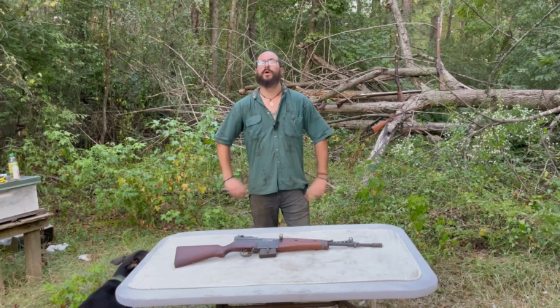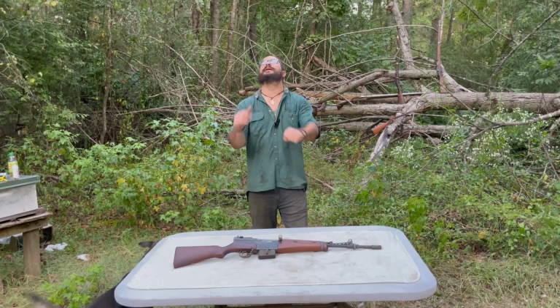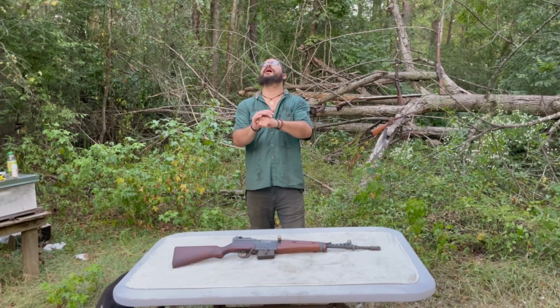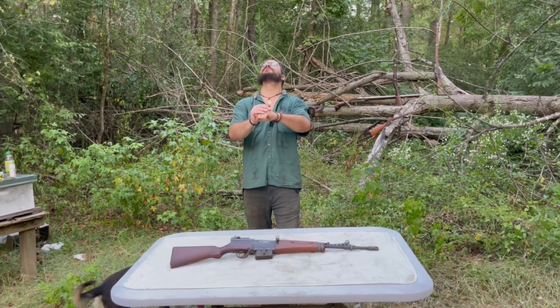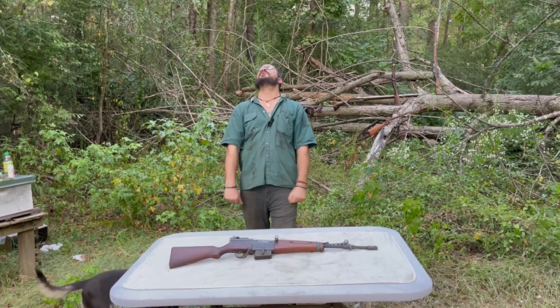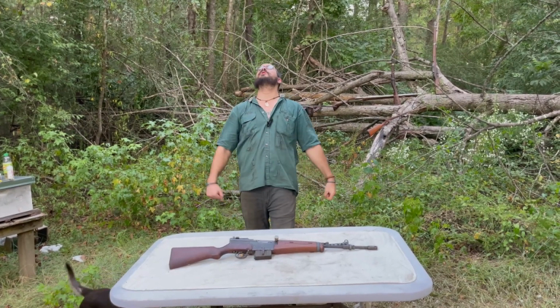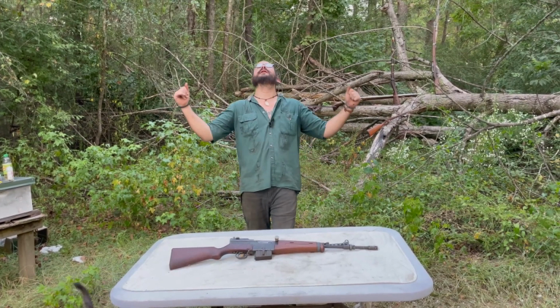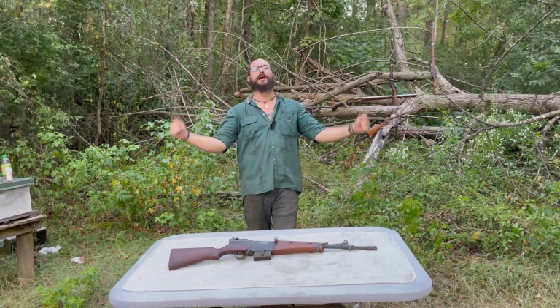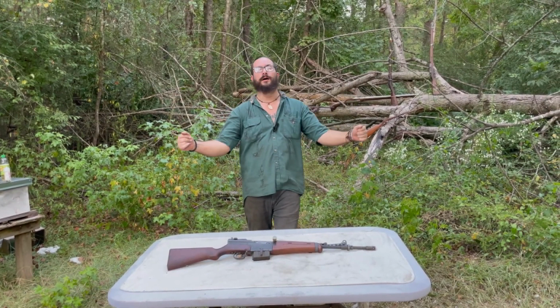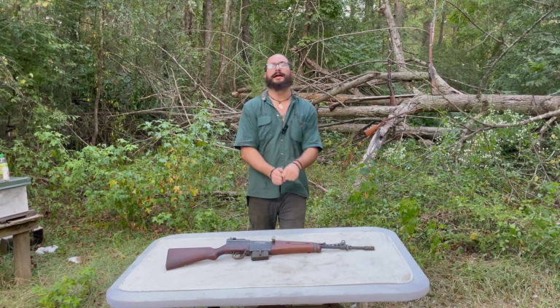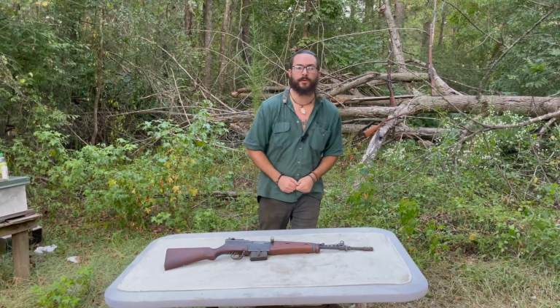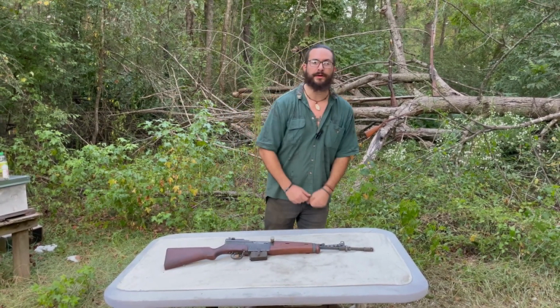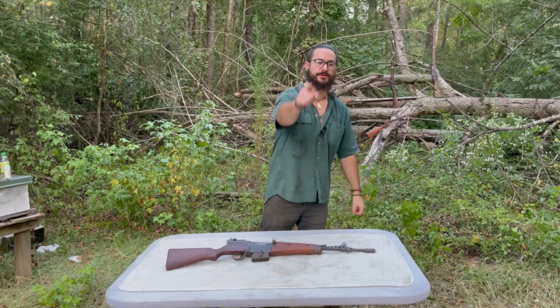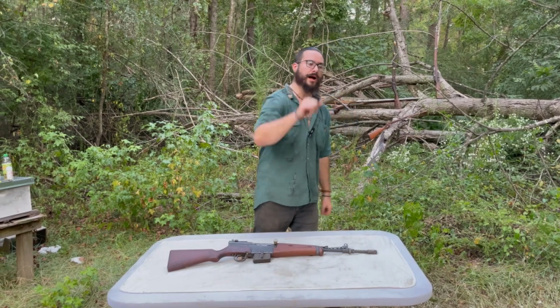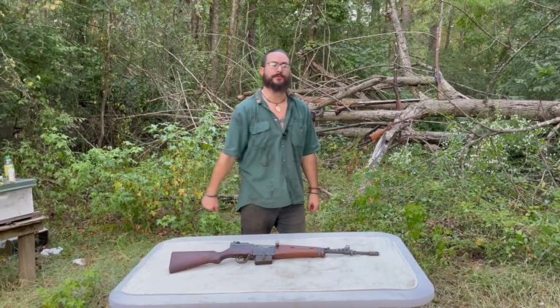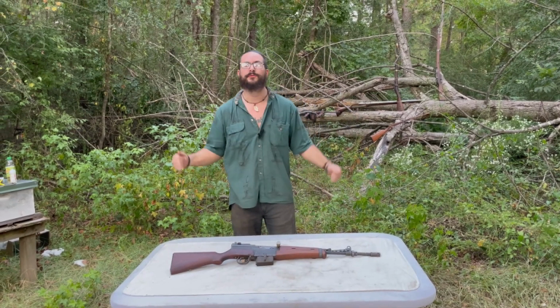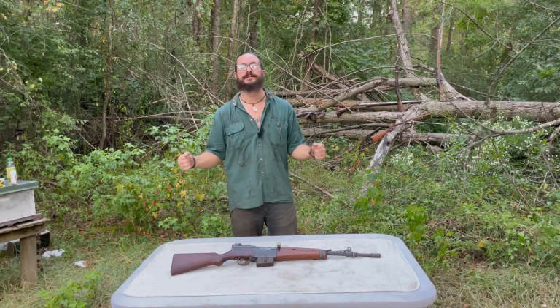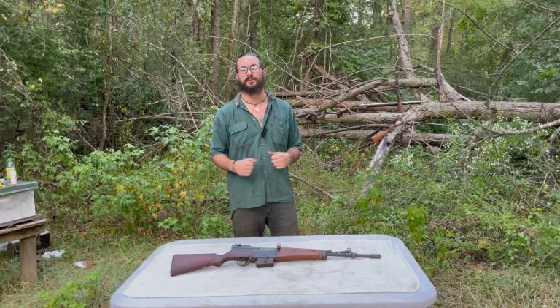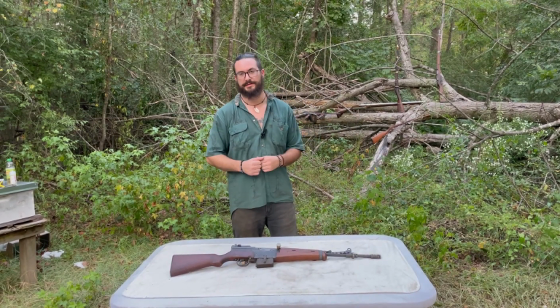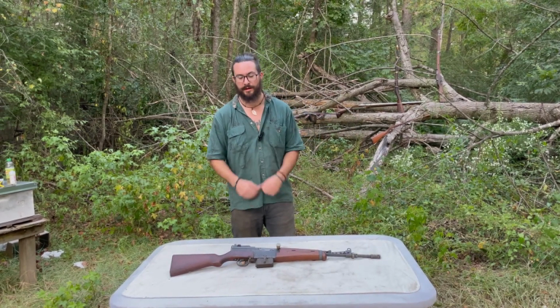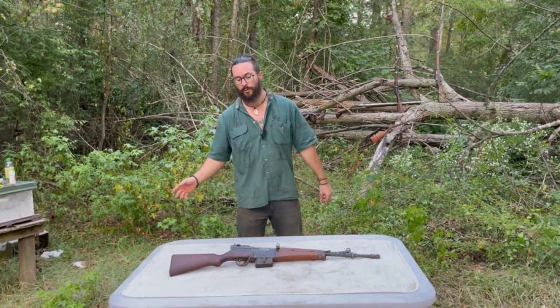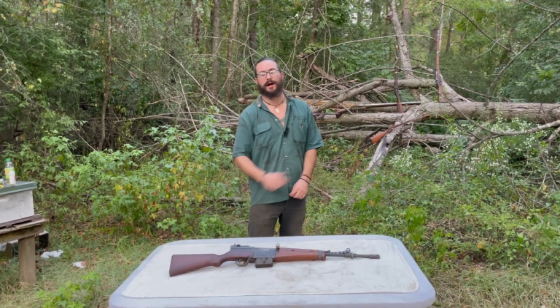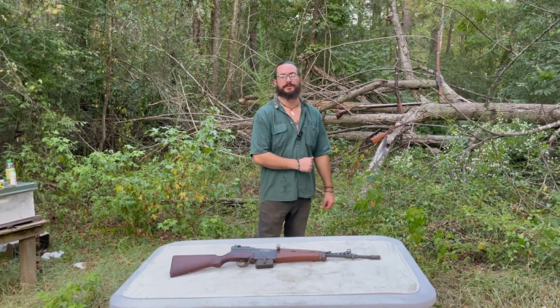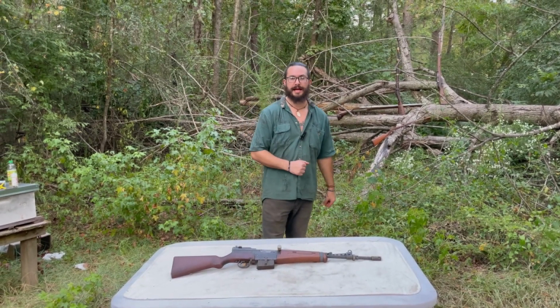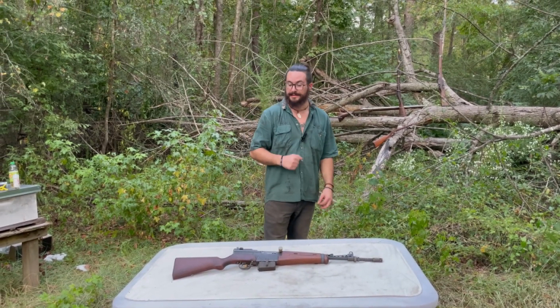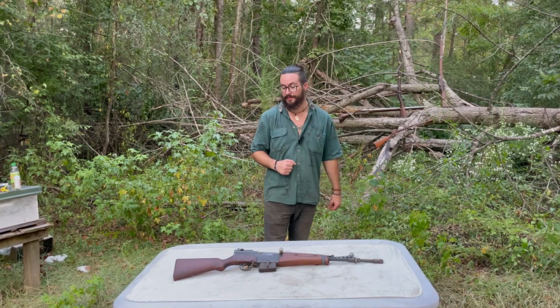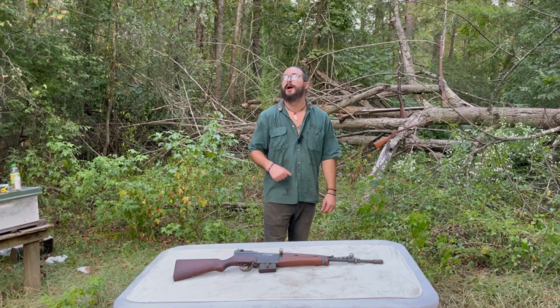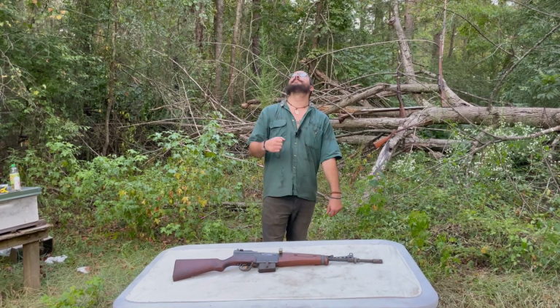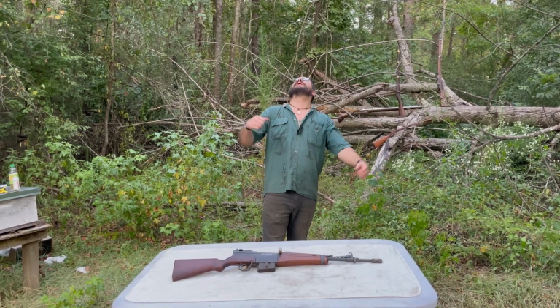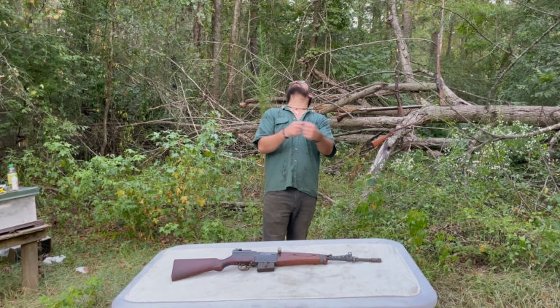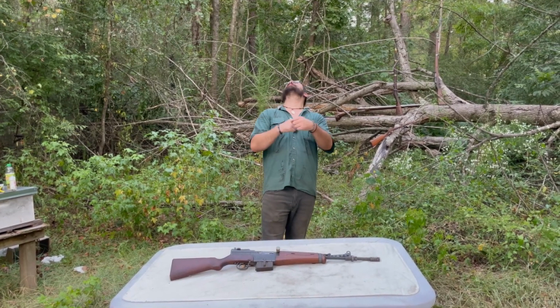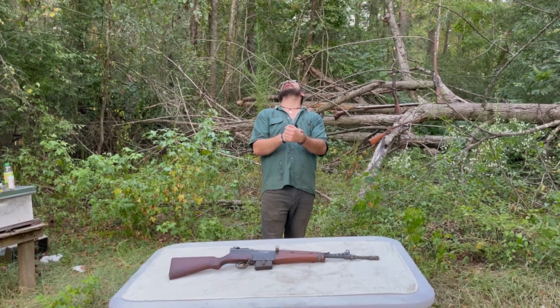What is up, YouTube? It's Big Boy Rabbit coming to you wild and free from East Central Mississippi. What I got for you today is another pawn shop find.